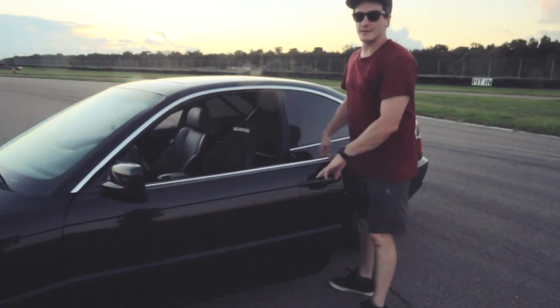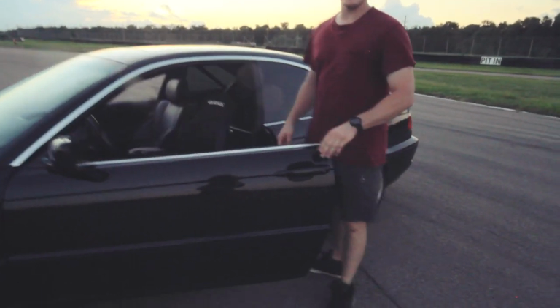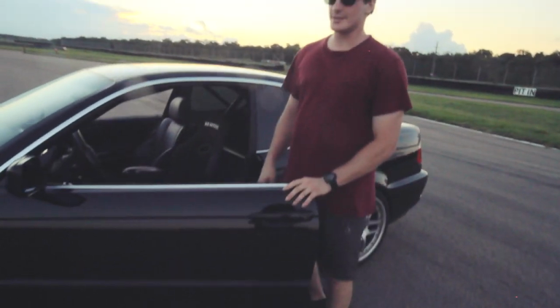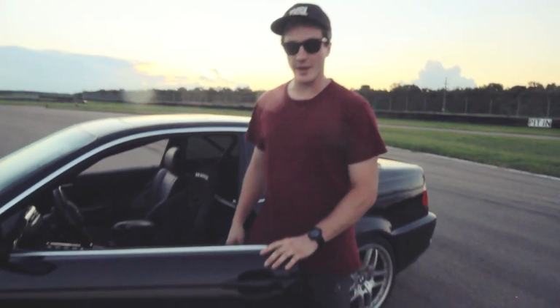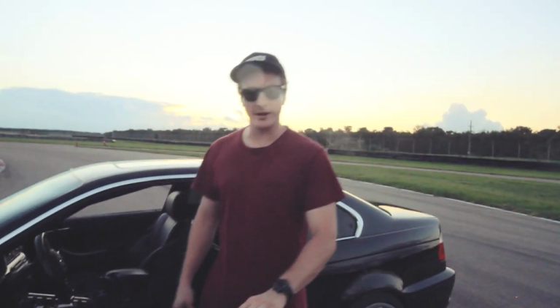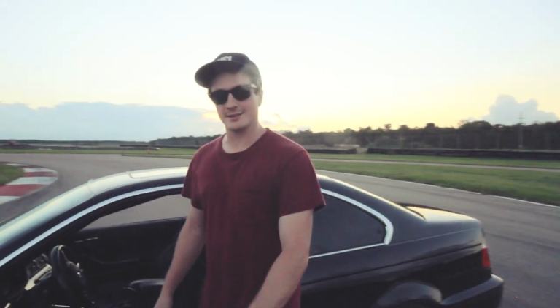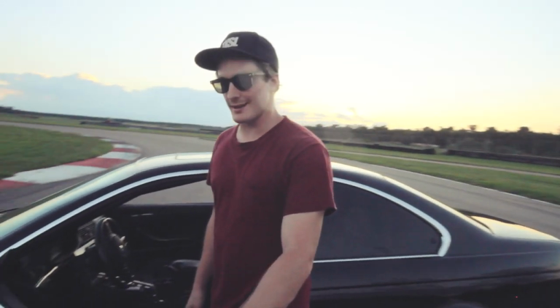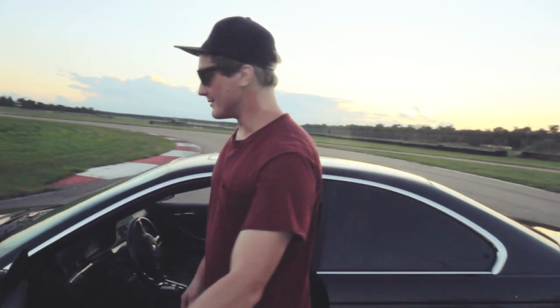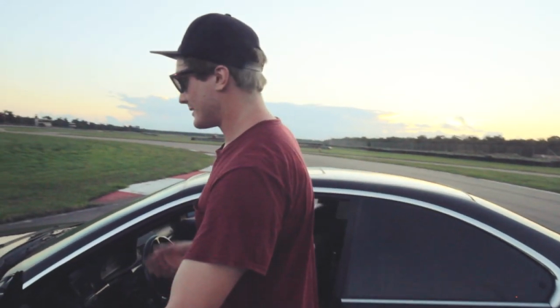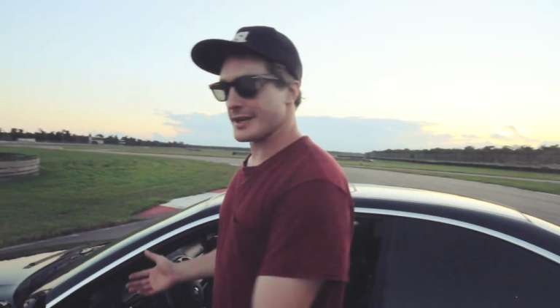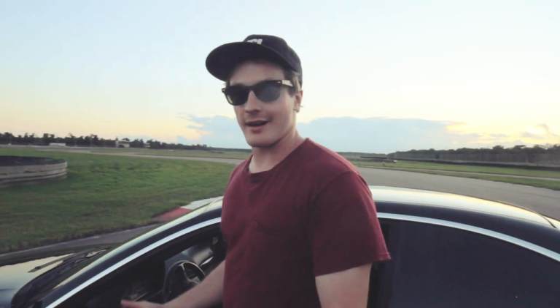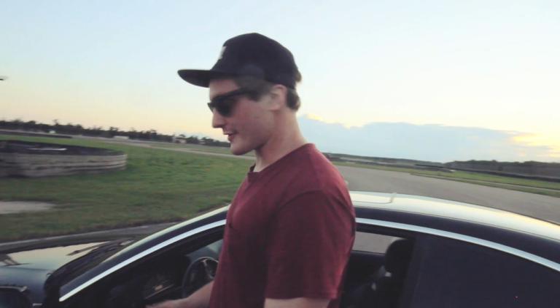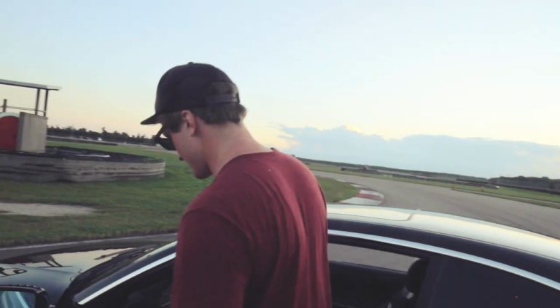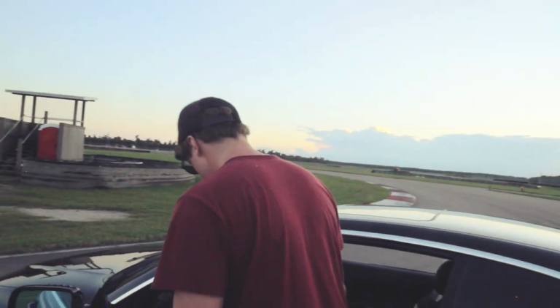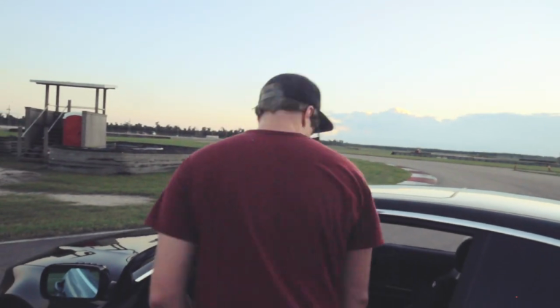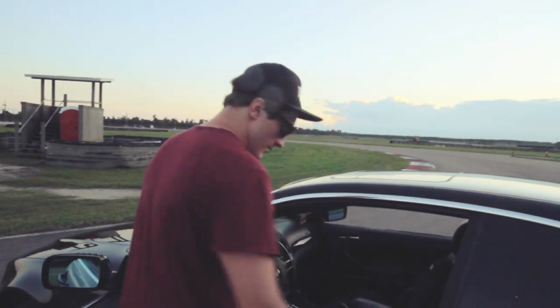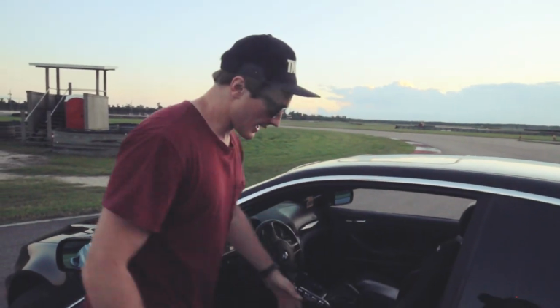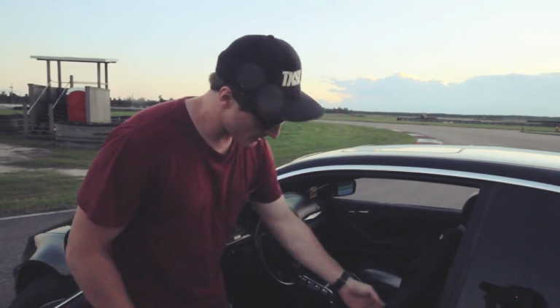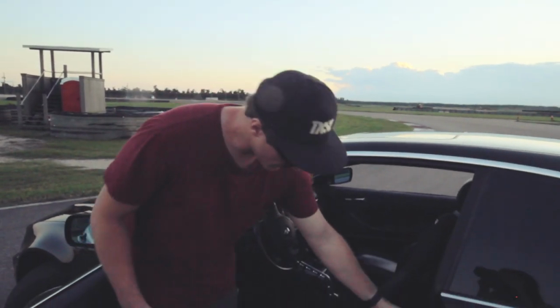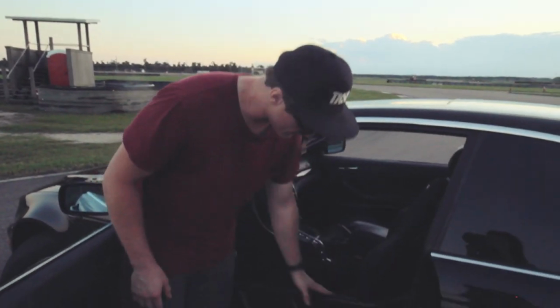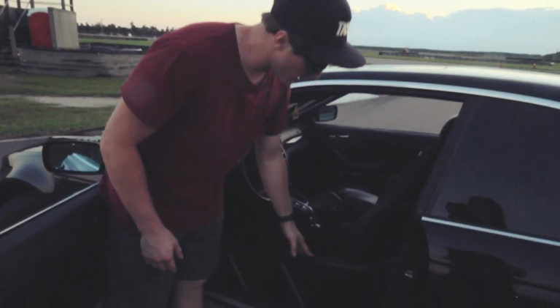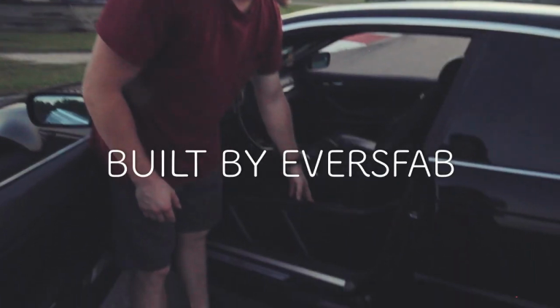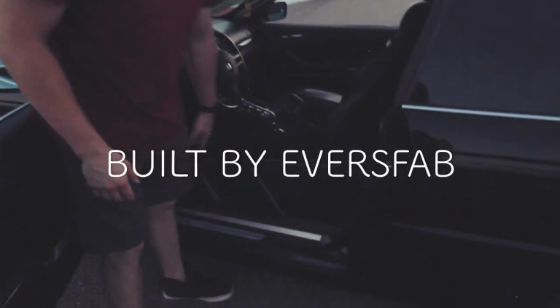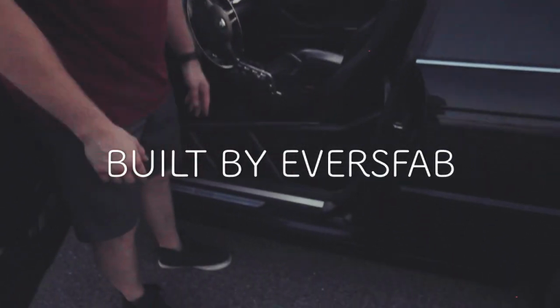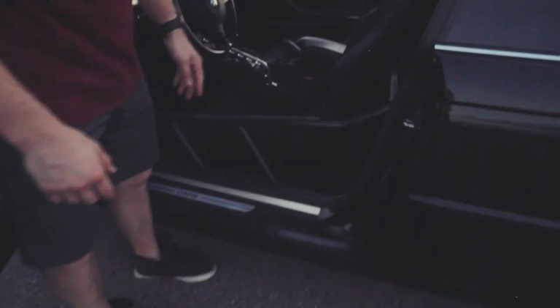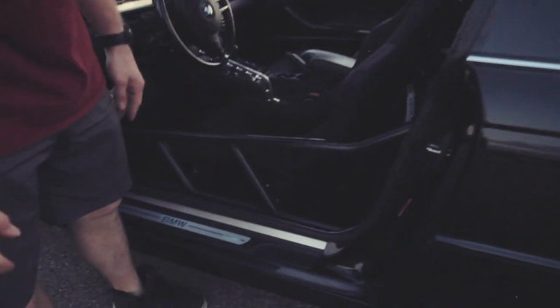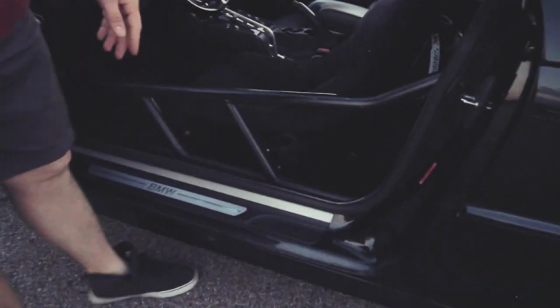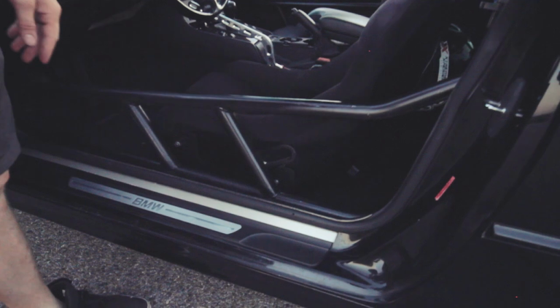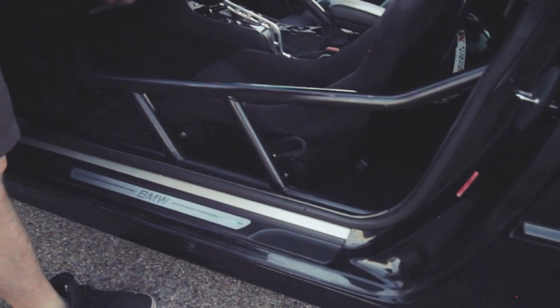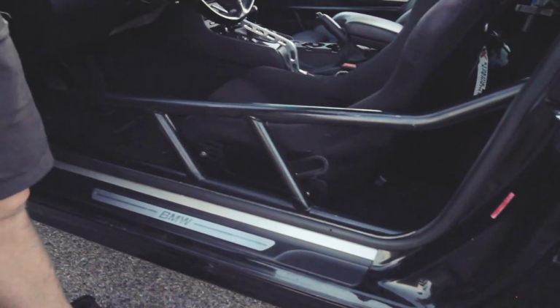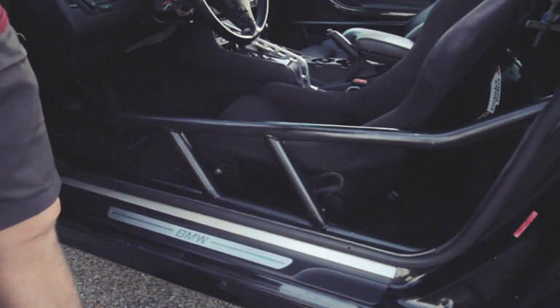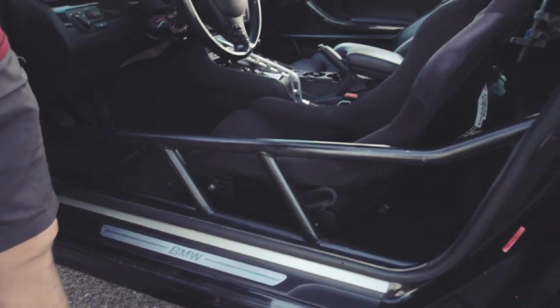I live in an RV so I only get one car, so it's got to do street car and drift car stuff. The cage is as low and as tight as we can get it.